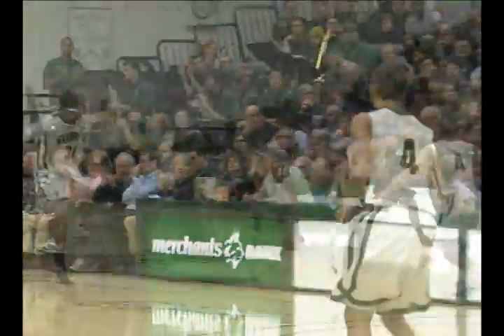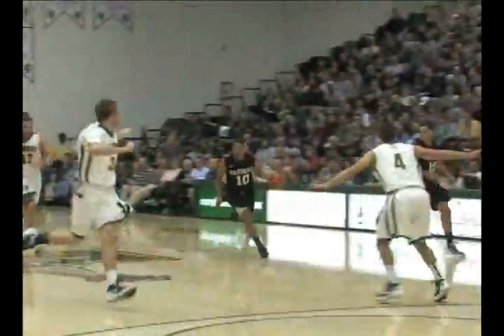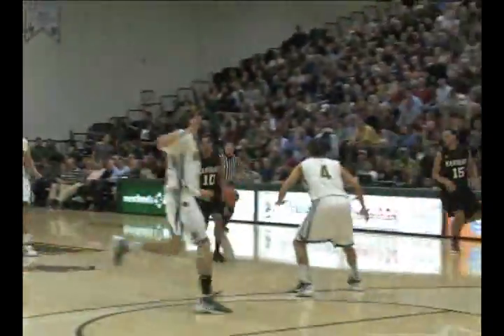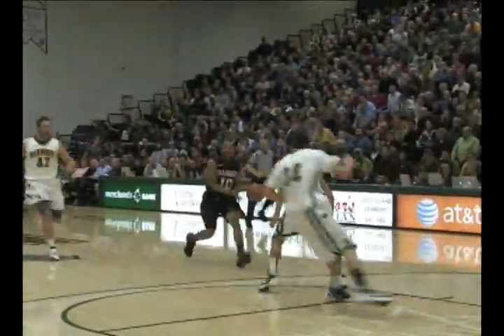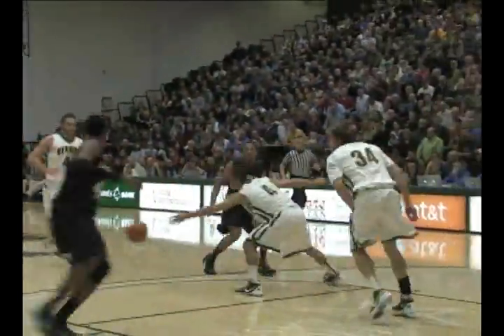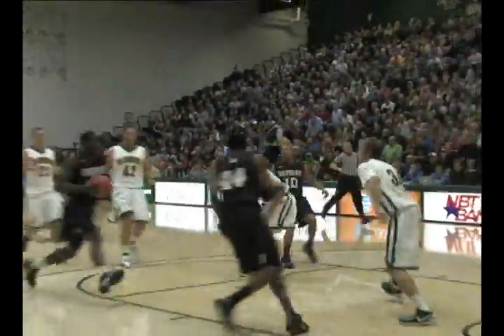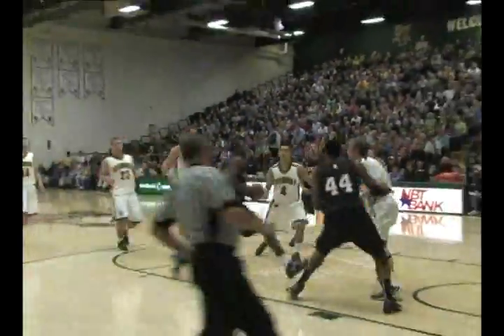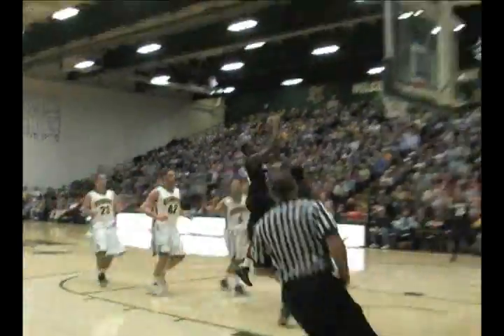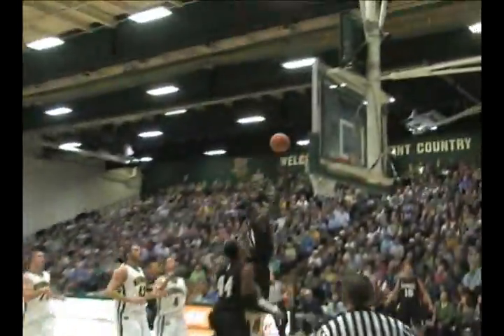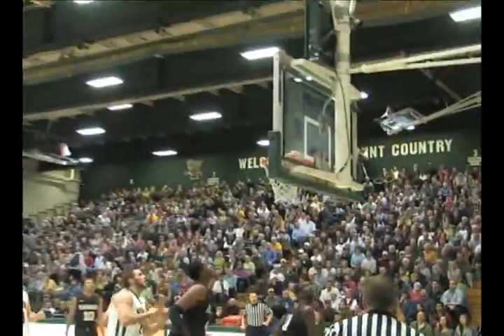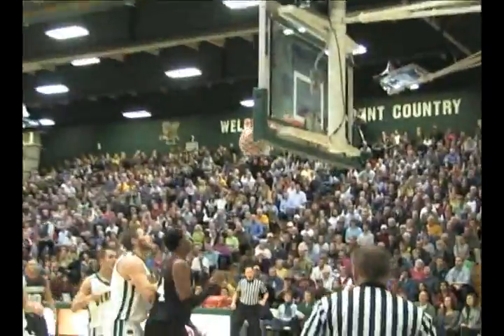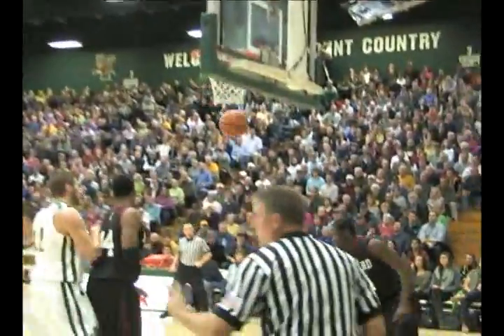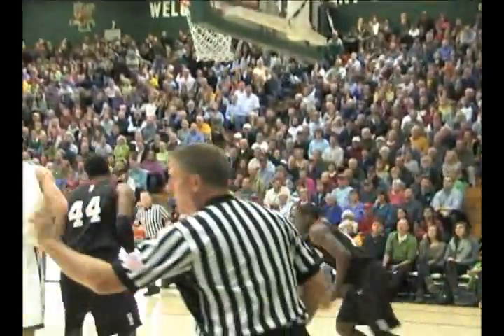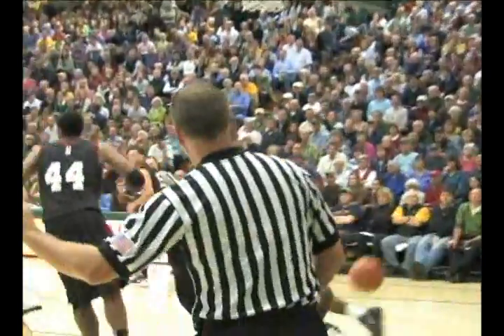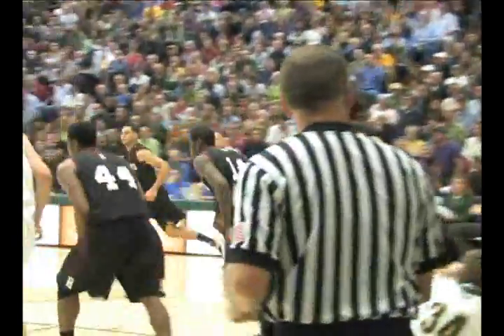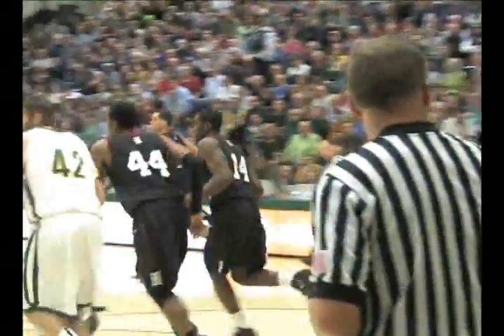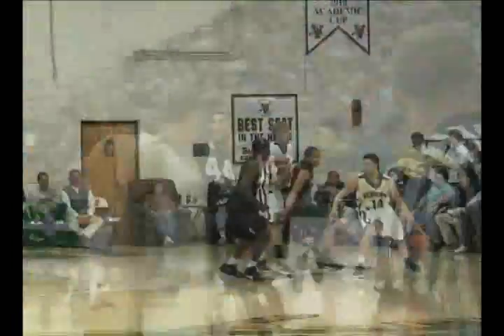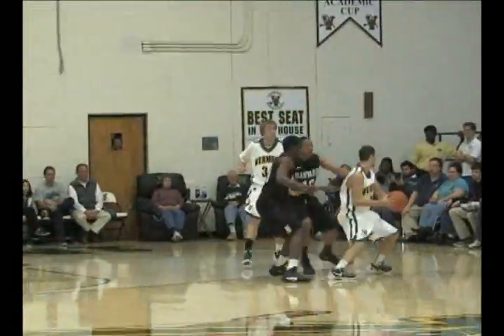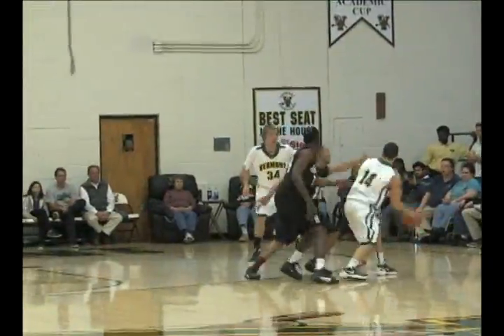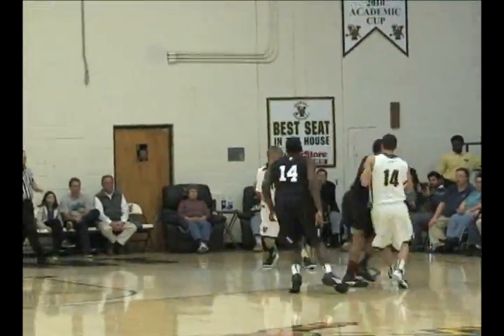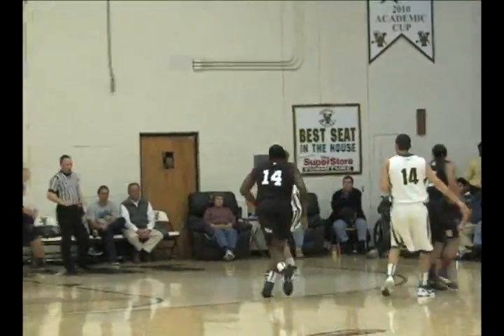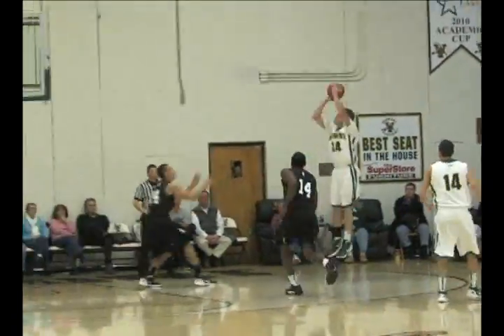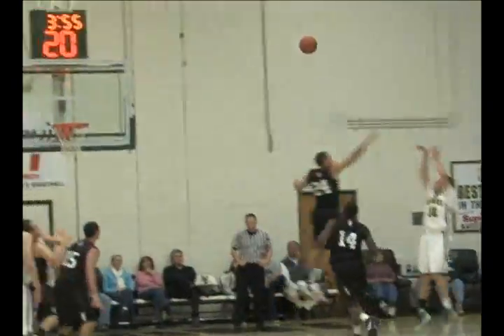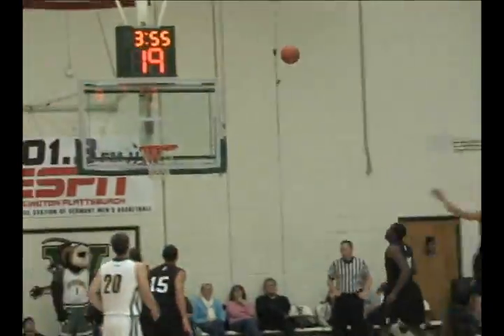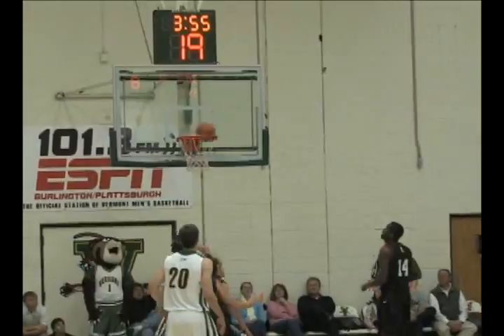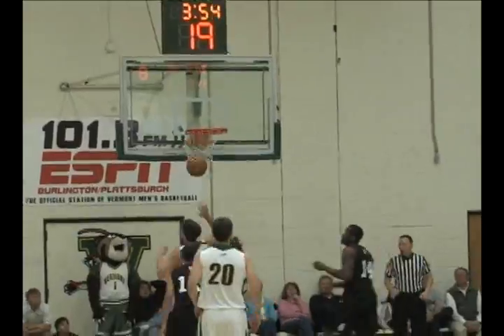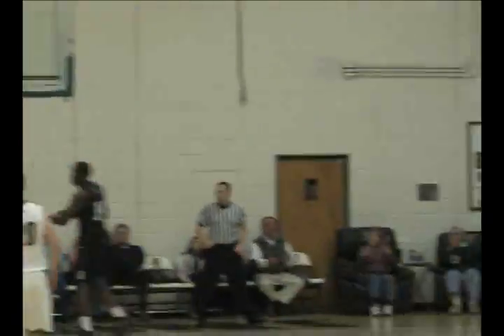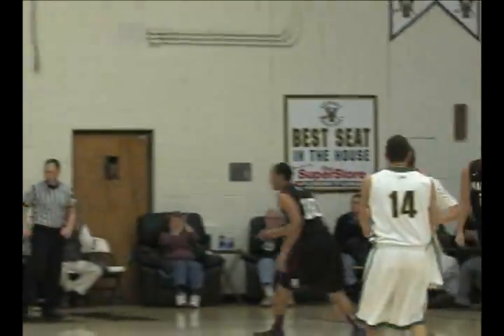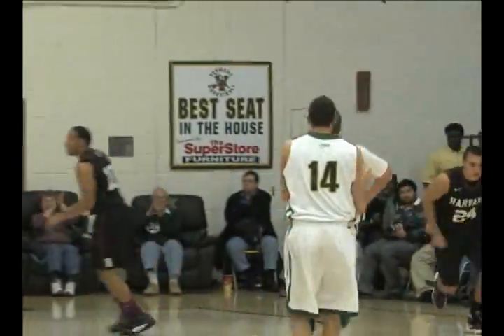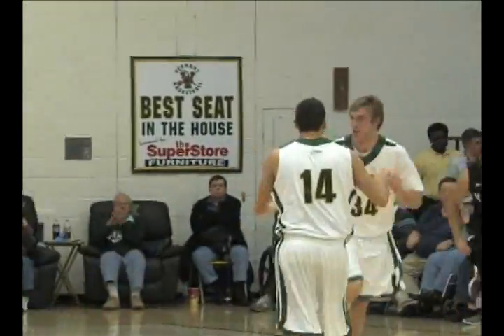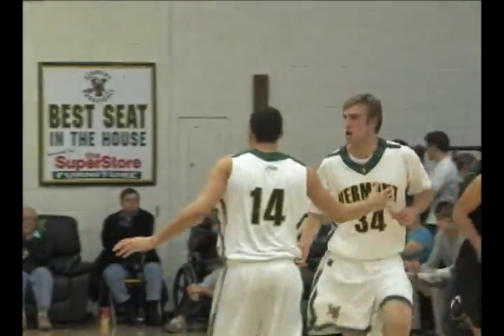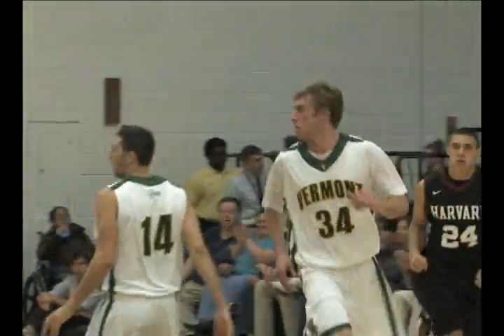The rebound pulled down by Rivard. Crimson now in transition. Strong take to the lane by Mondo Messi. Two hands to Elbaum, back to Glass — pulls from 15, swish. Nice shot right there.